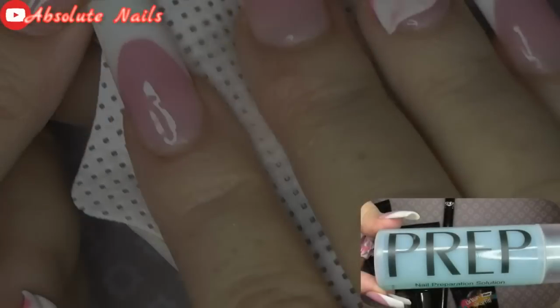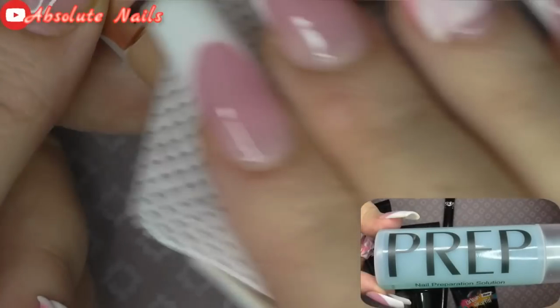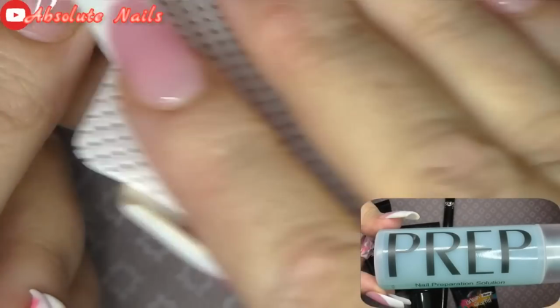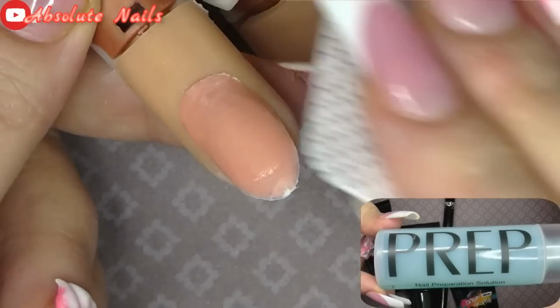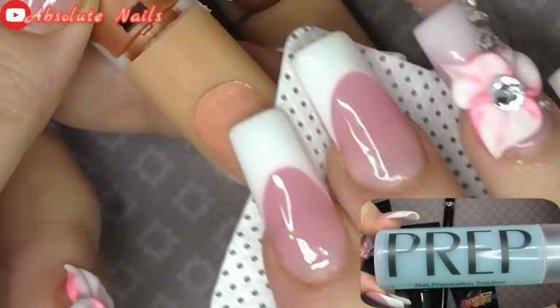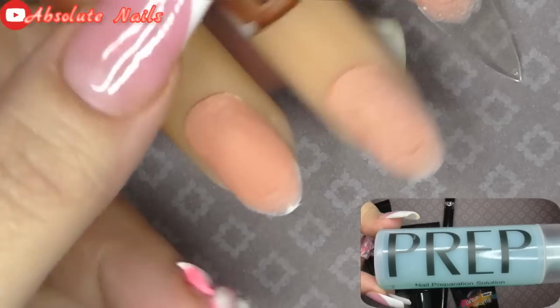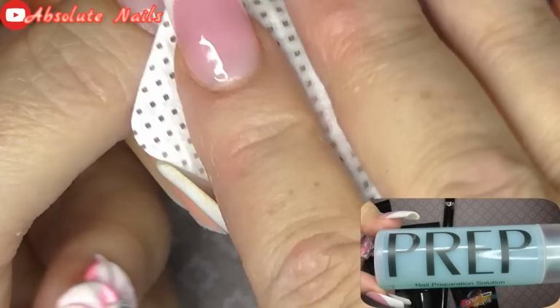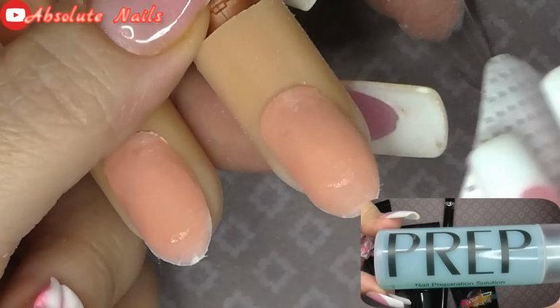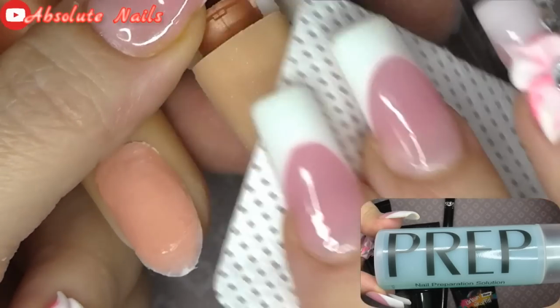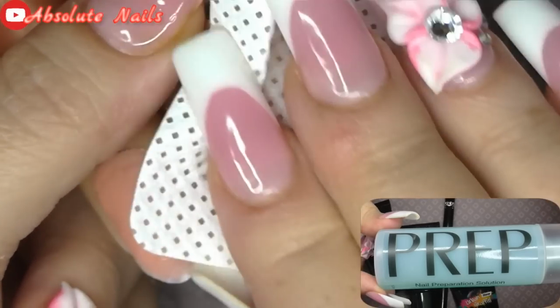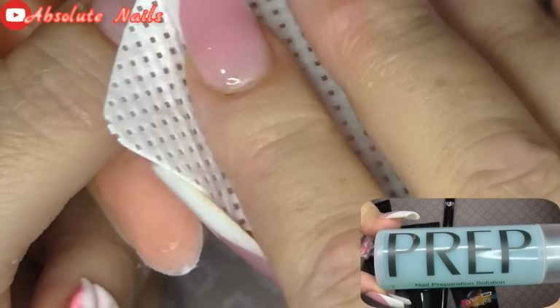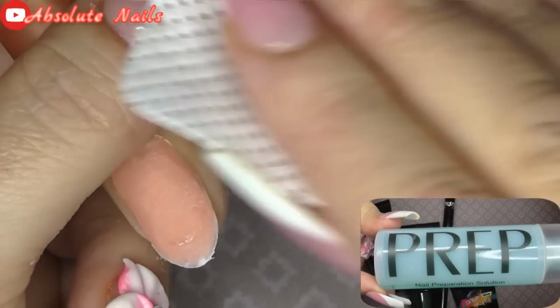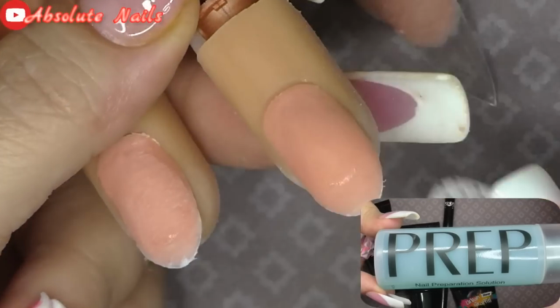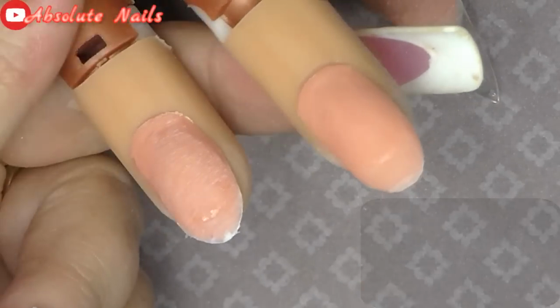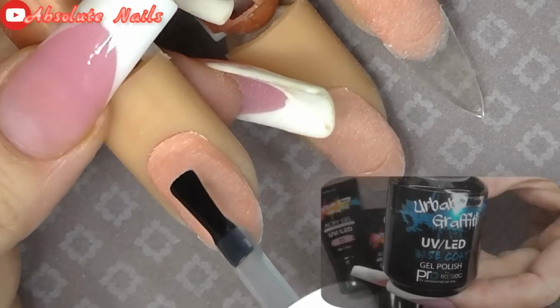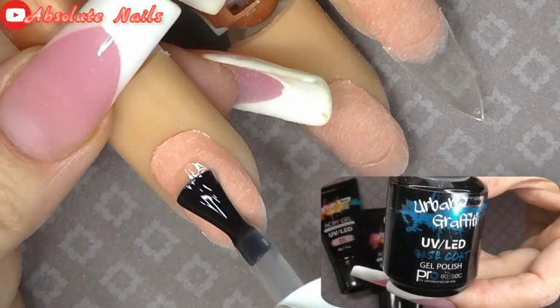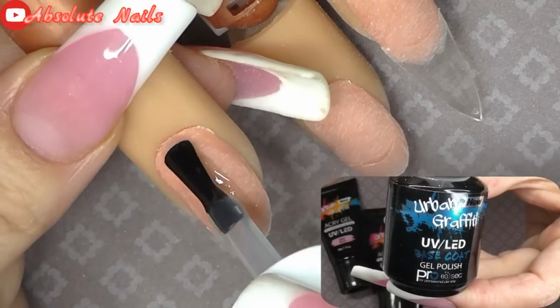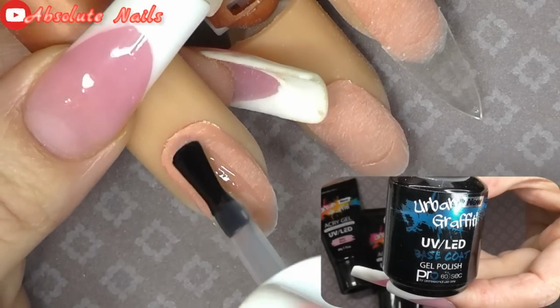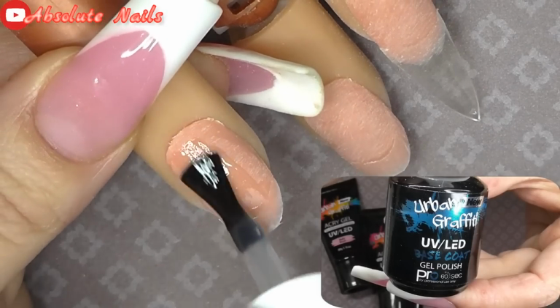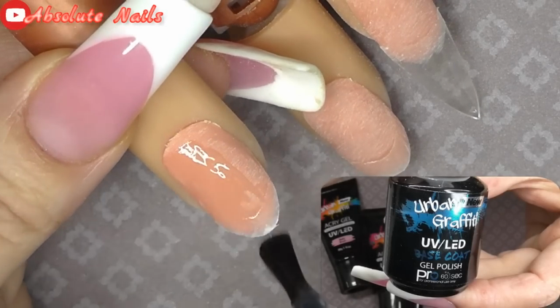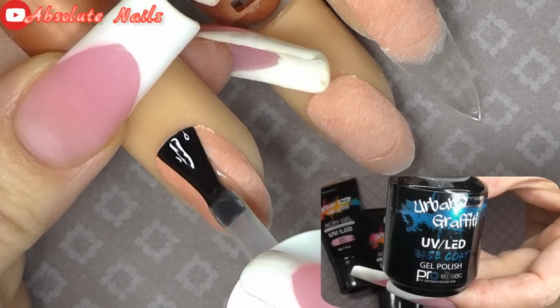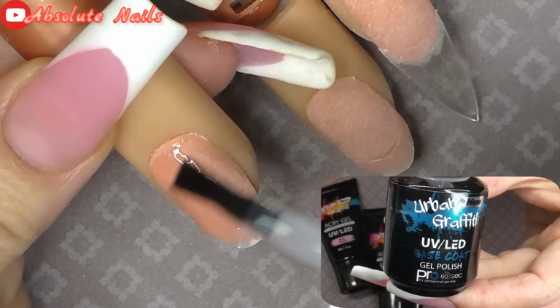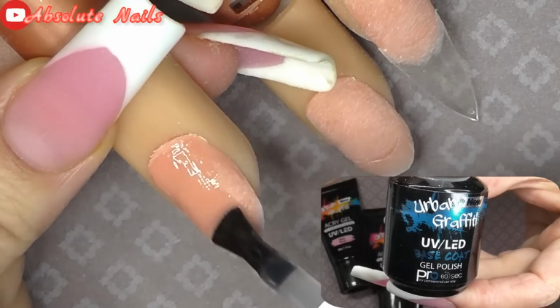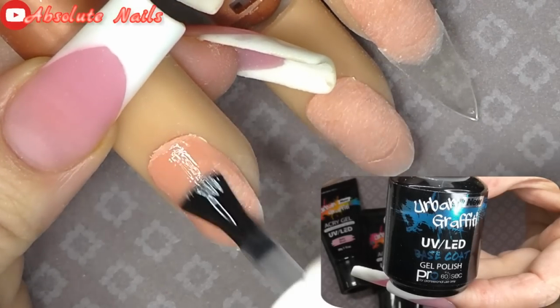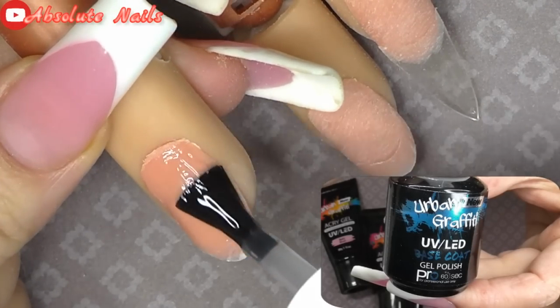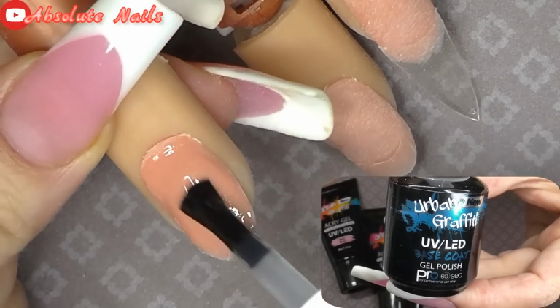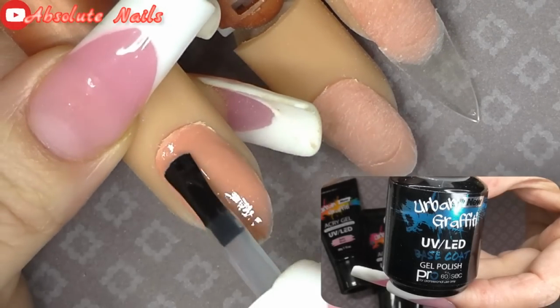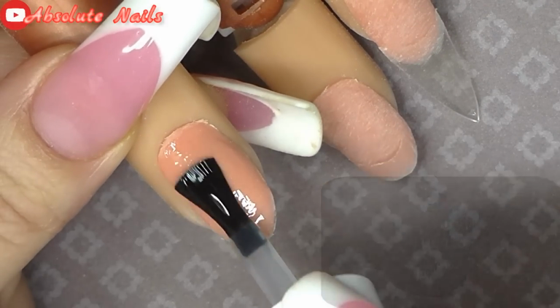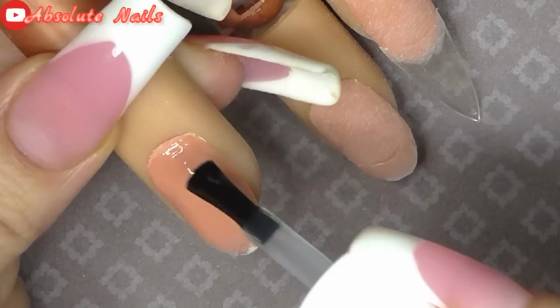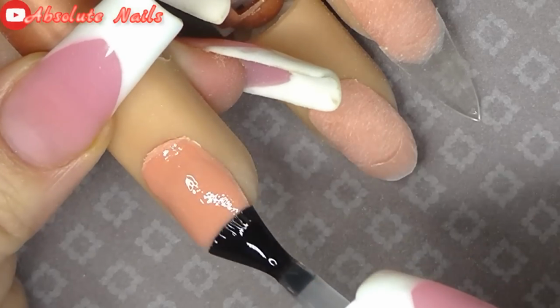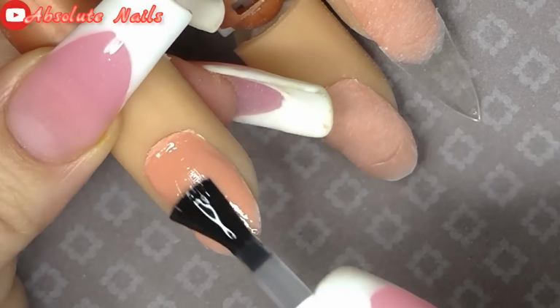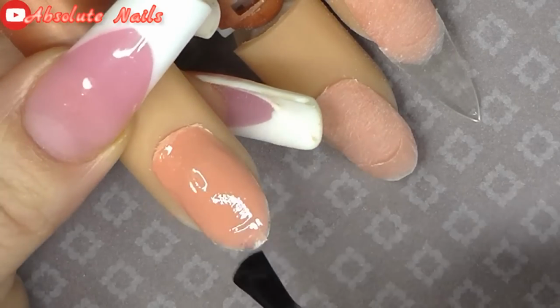To start off I'm just going to use the prep and put that over the entire nail bed, and then after that I'm going to get the base coat, put a layer of that on and cure for 60 seconds.